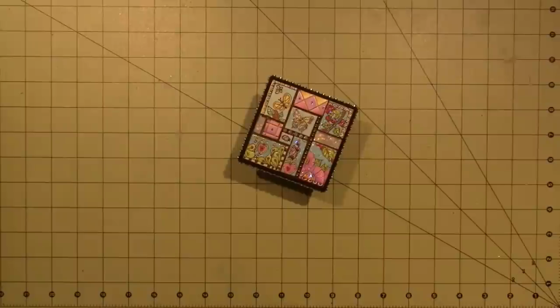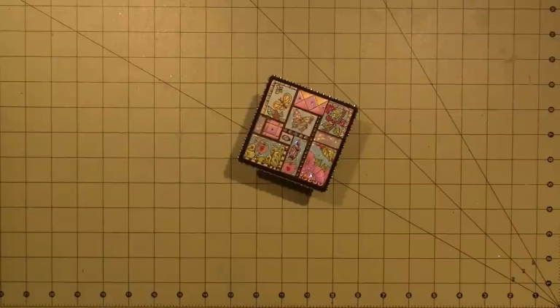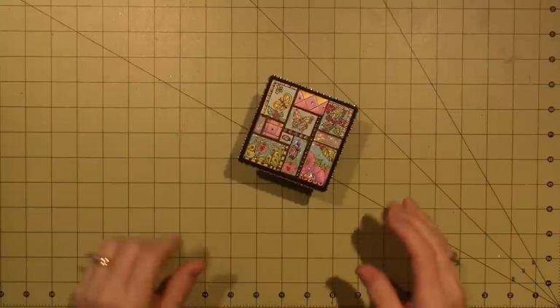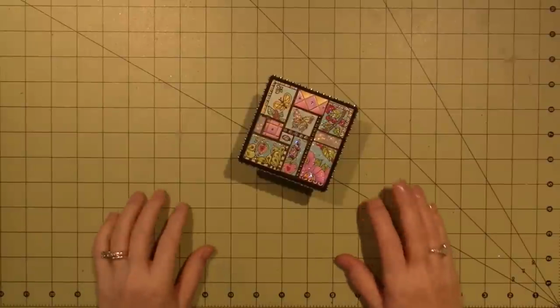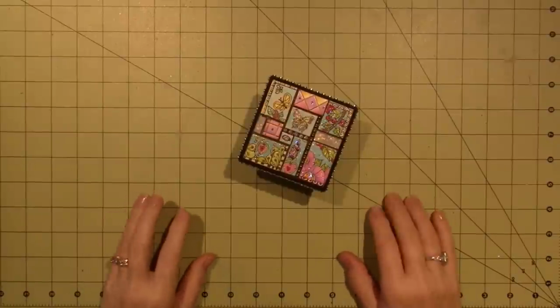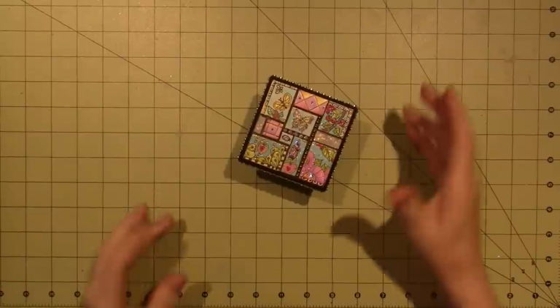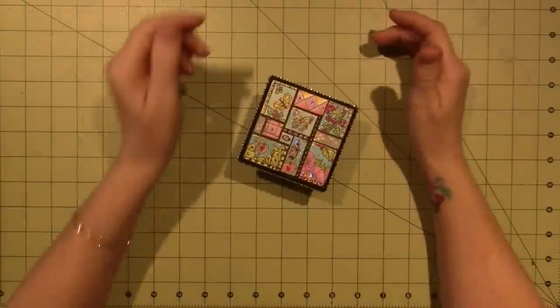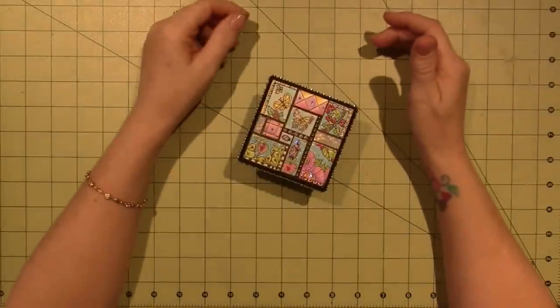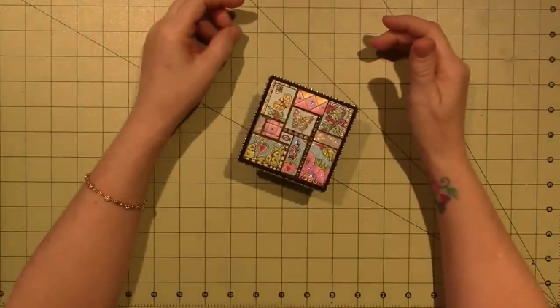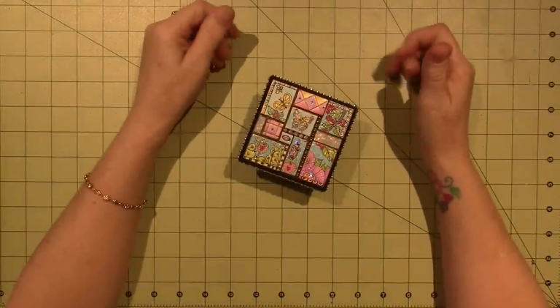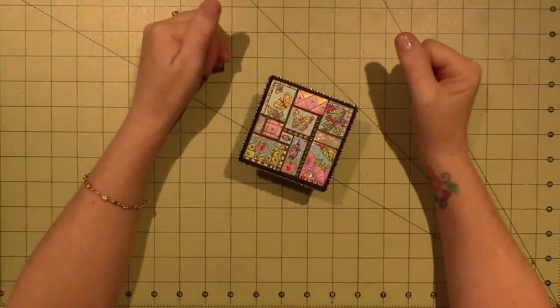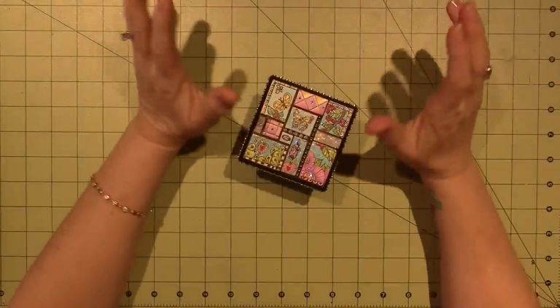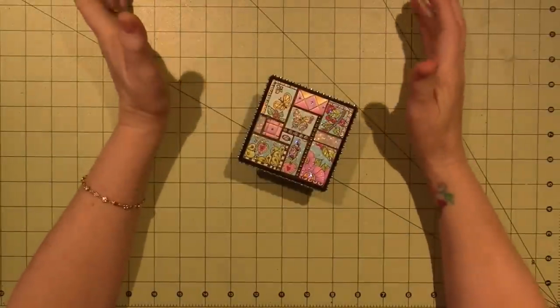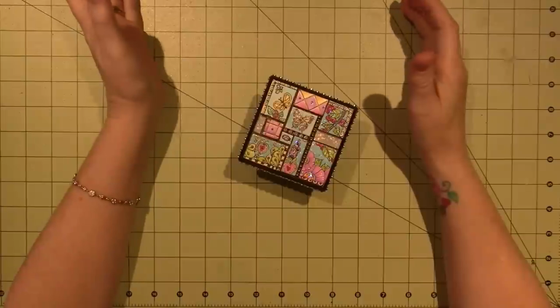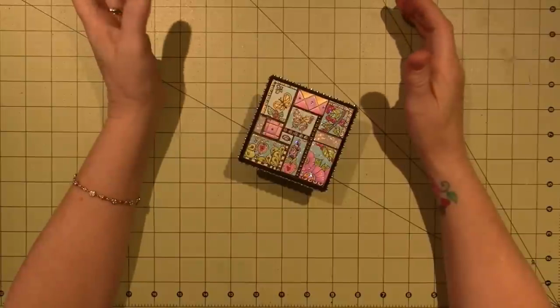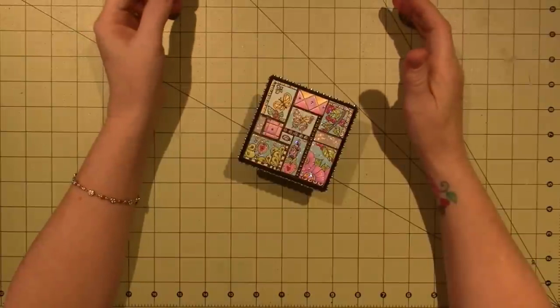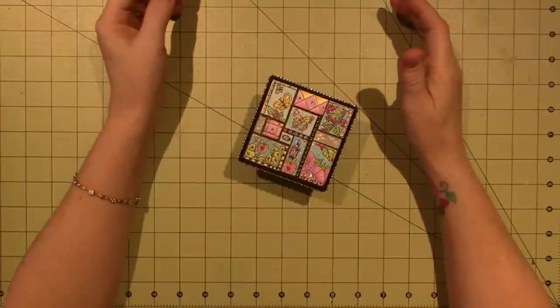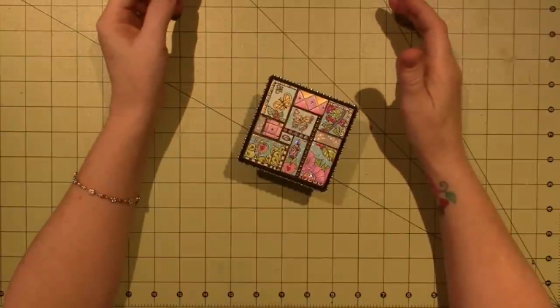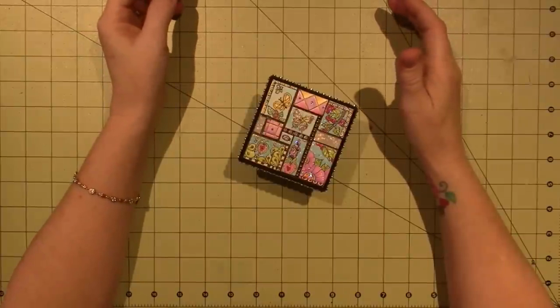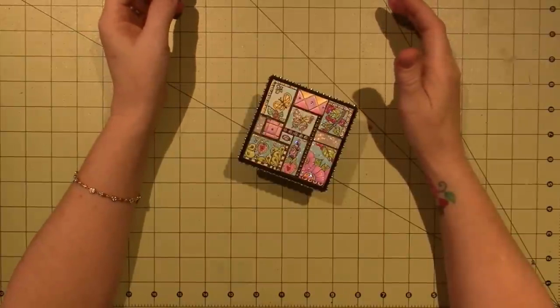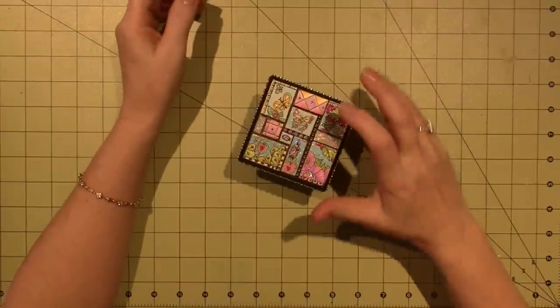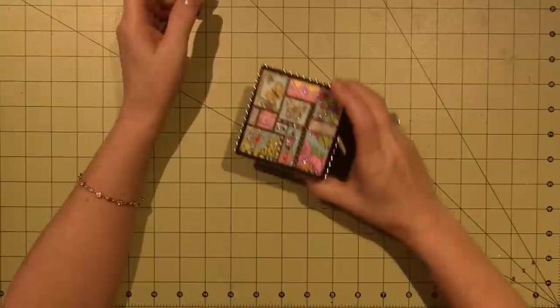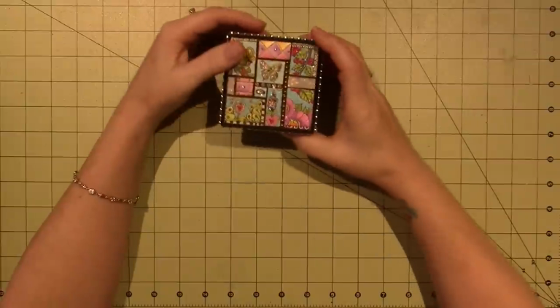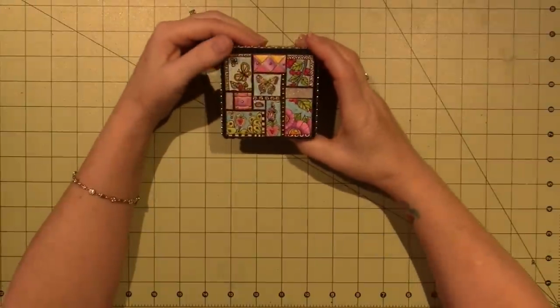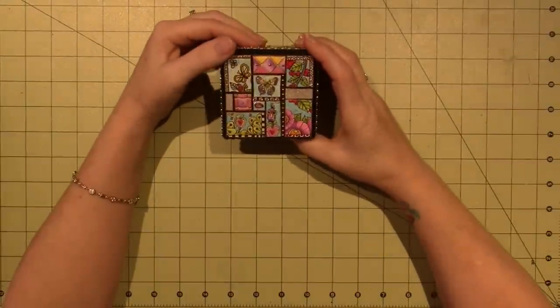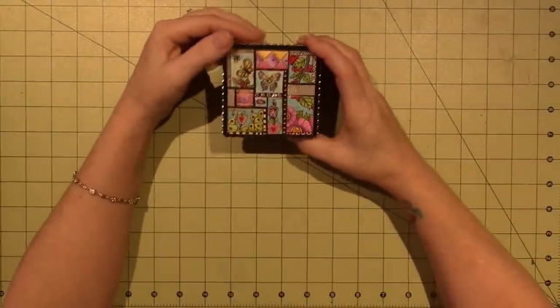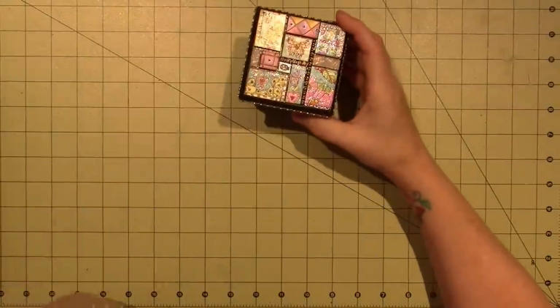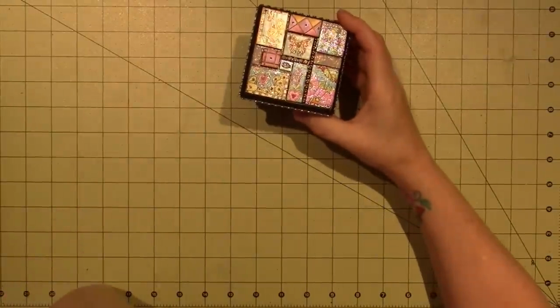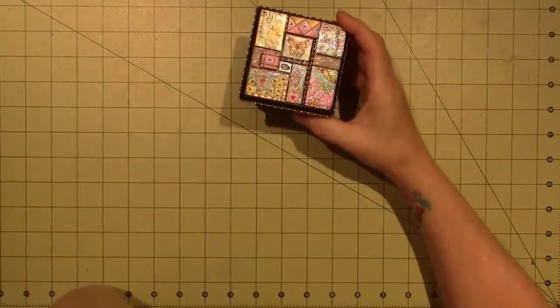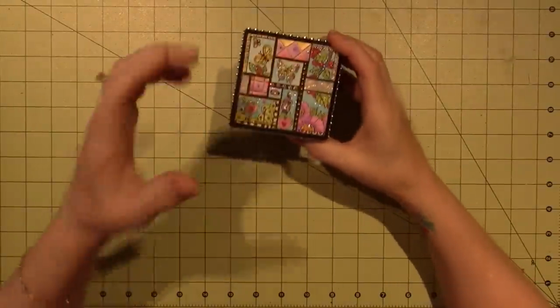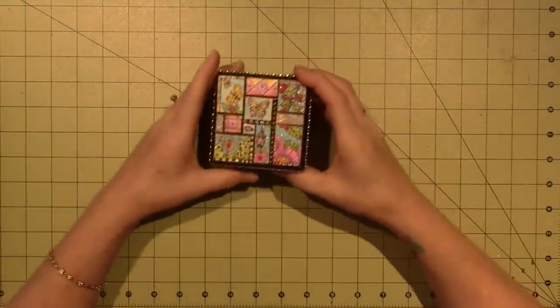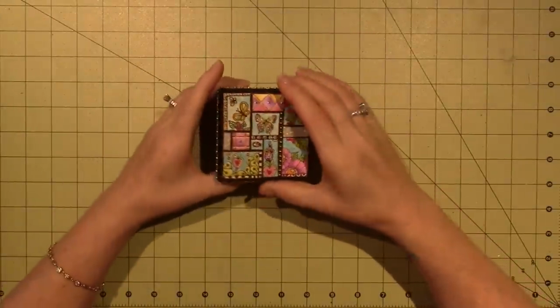Hello, it's Sarah and I have a couple of project shares here. I've been playing with polymer clay, so the first couple things I want to do is share the frames that I did using the tiles.